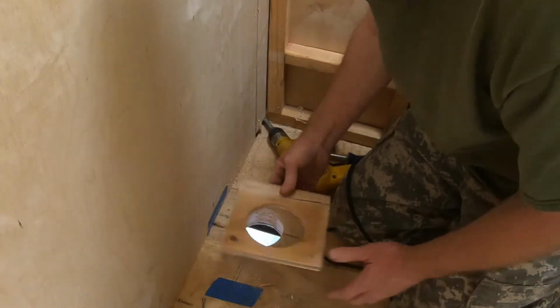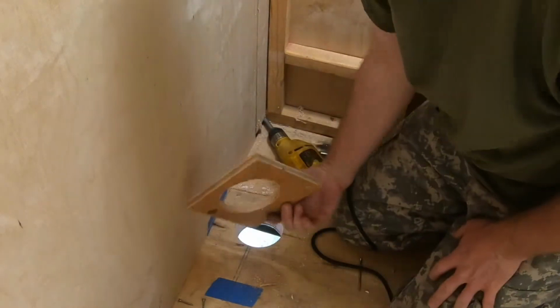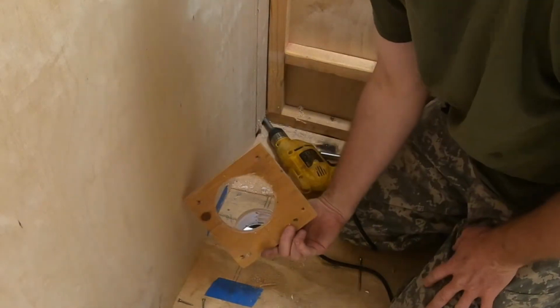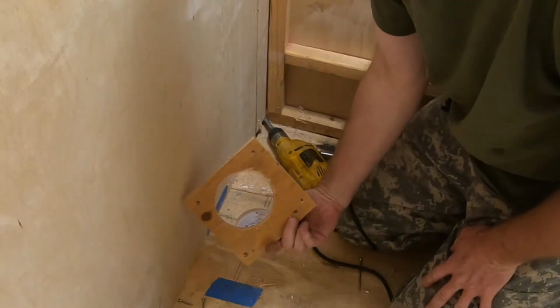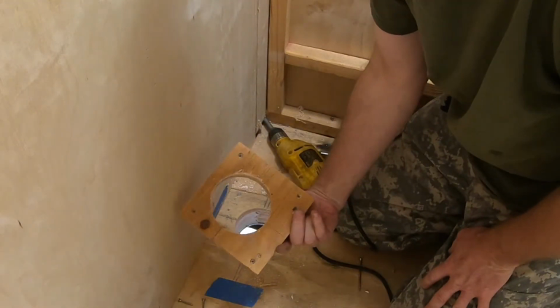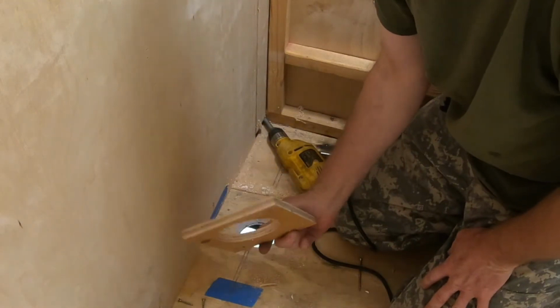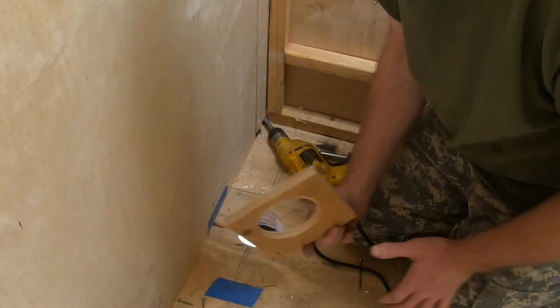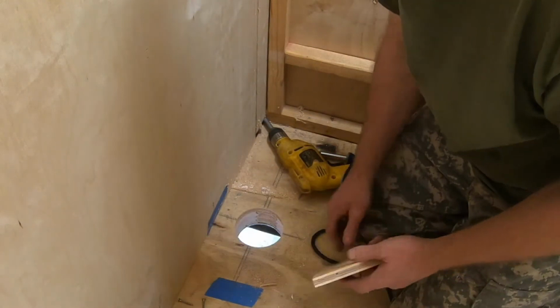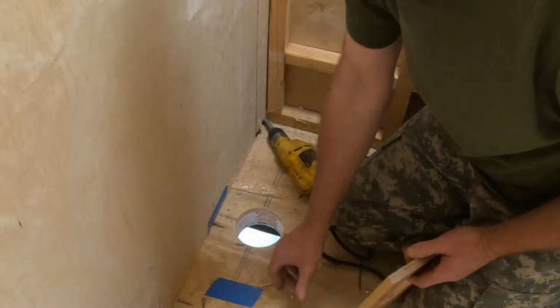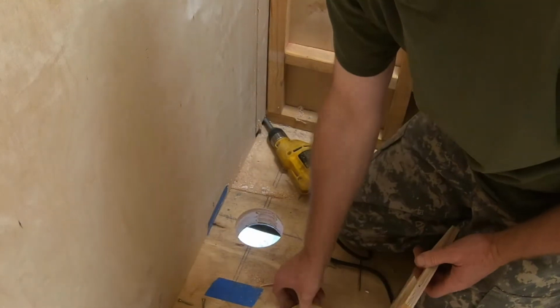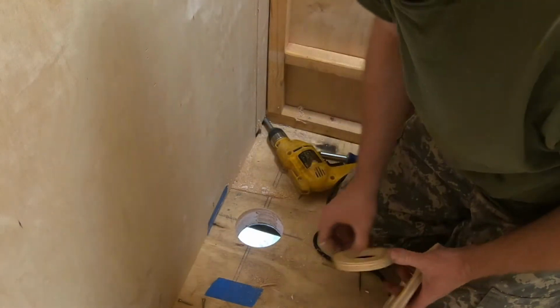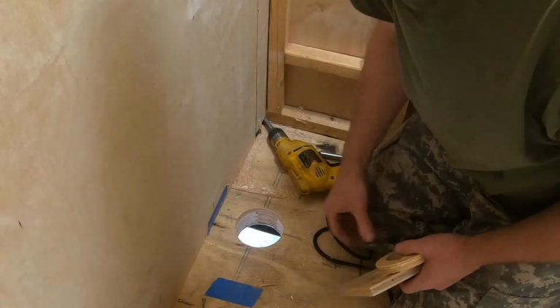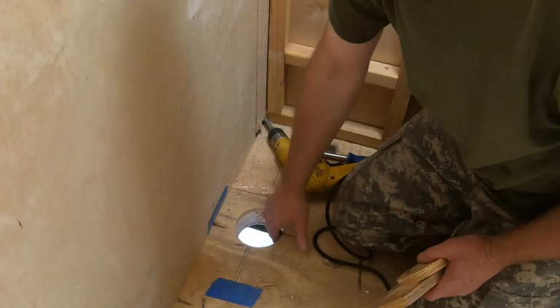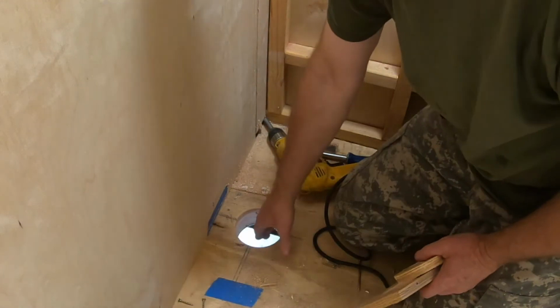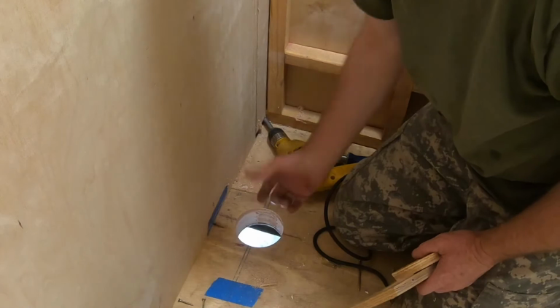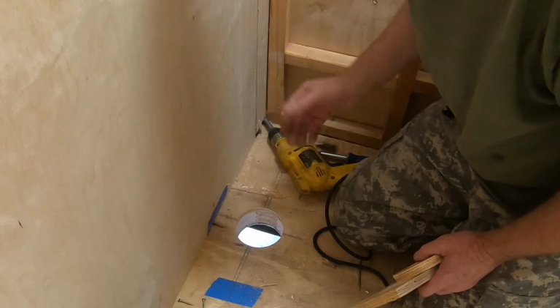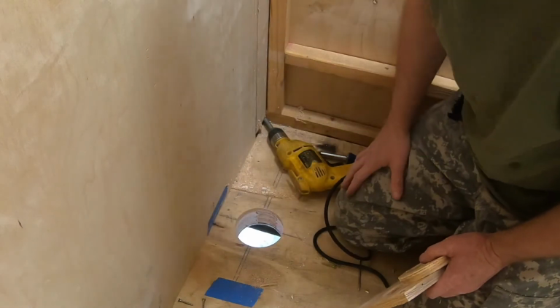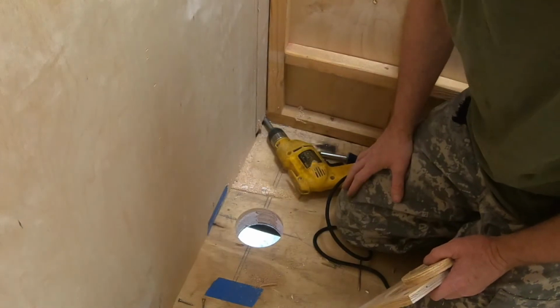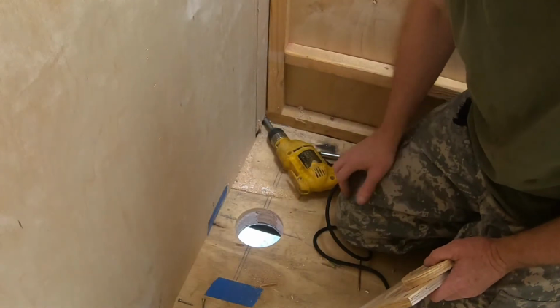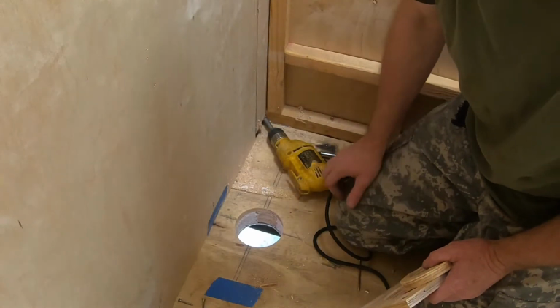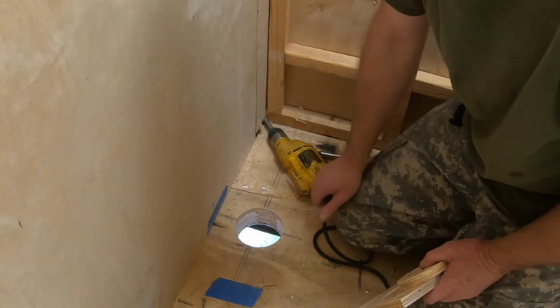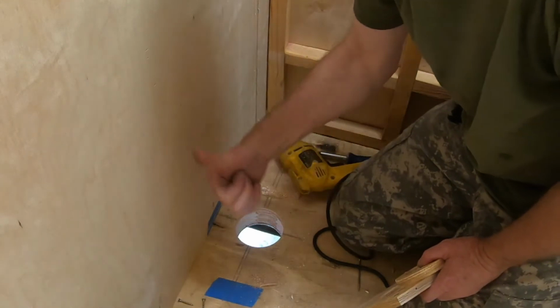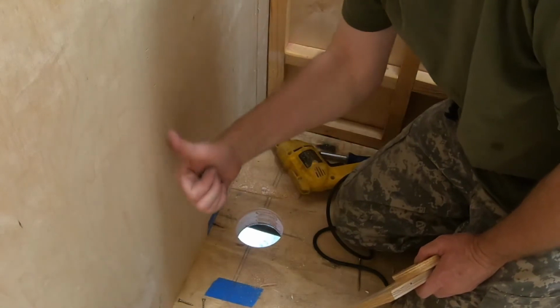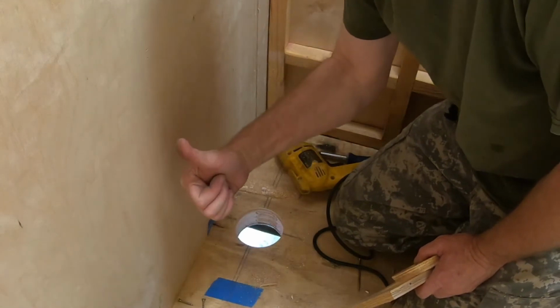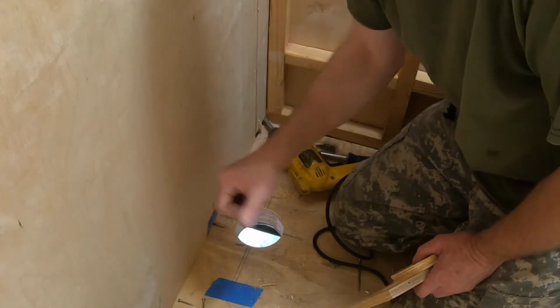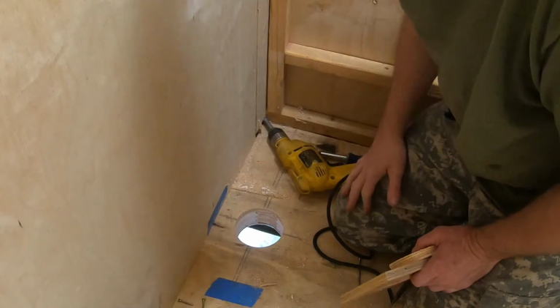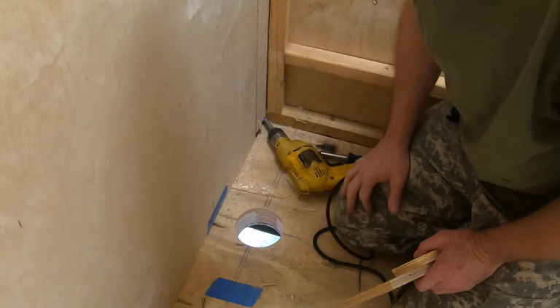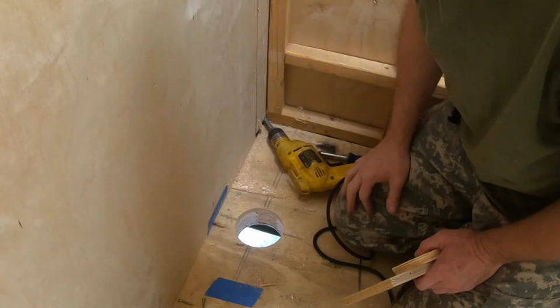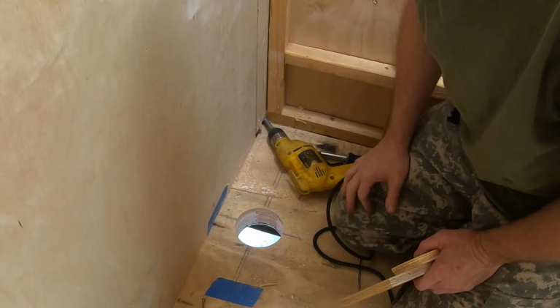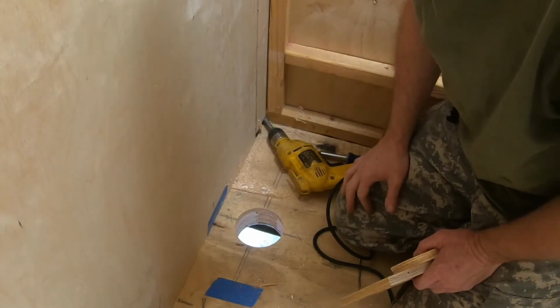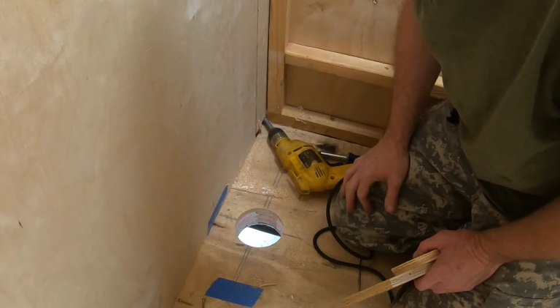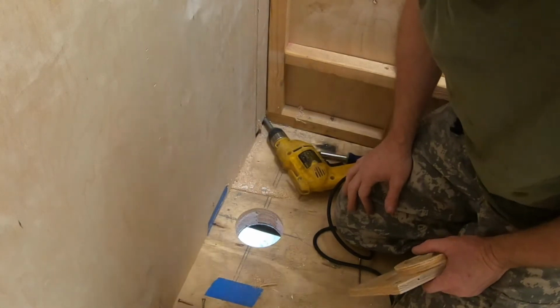That acted as a guide and I got a nice clean hole now. Whoo! All right, moving on.